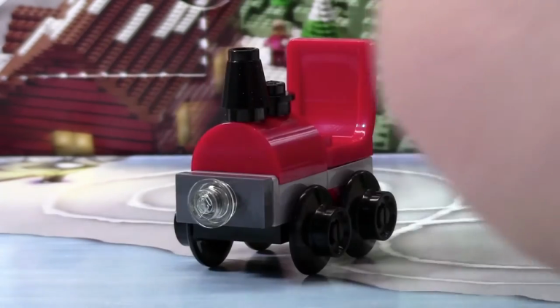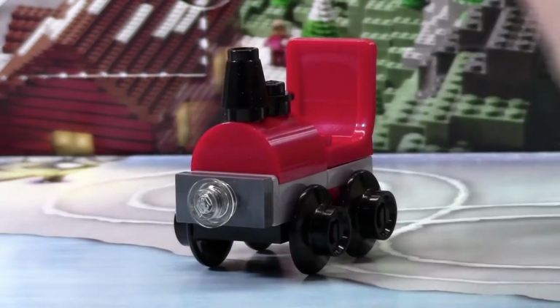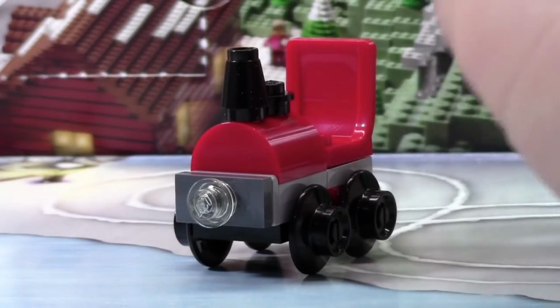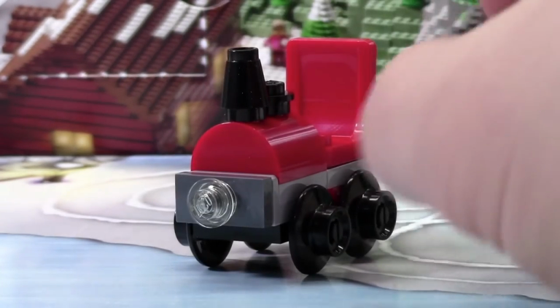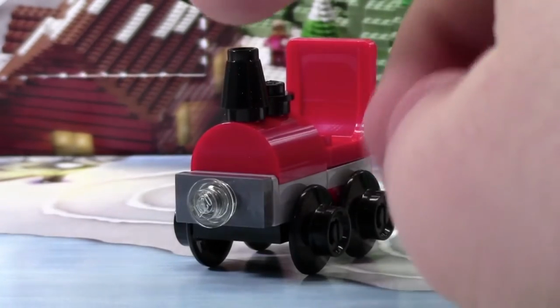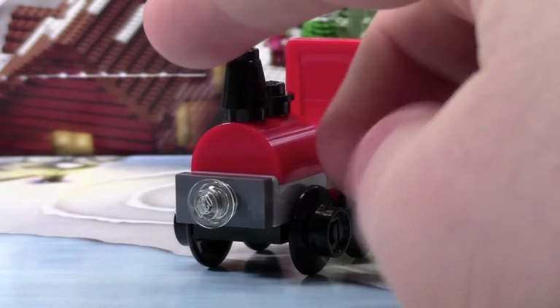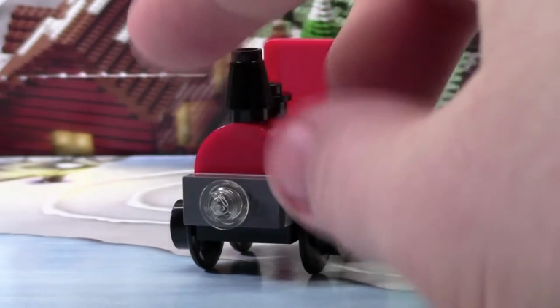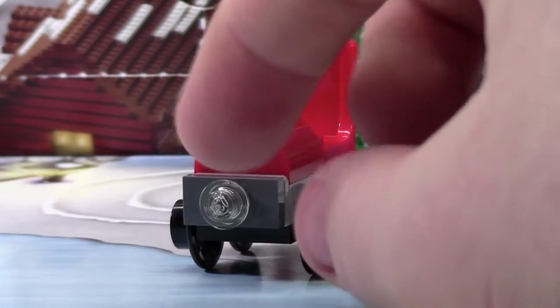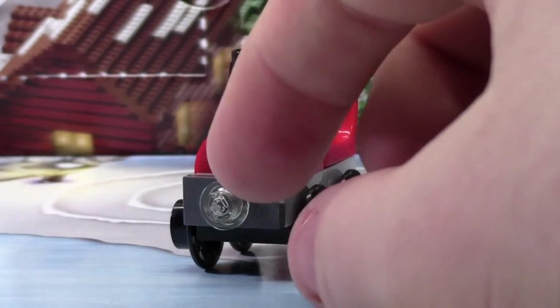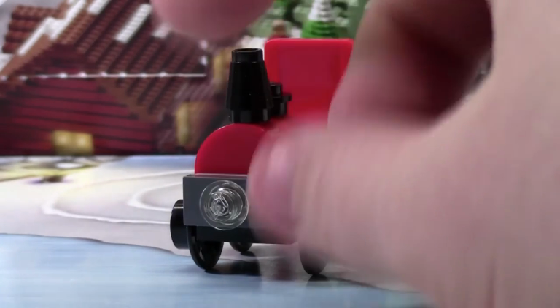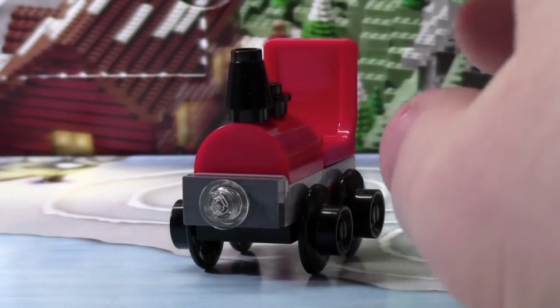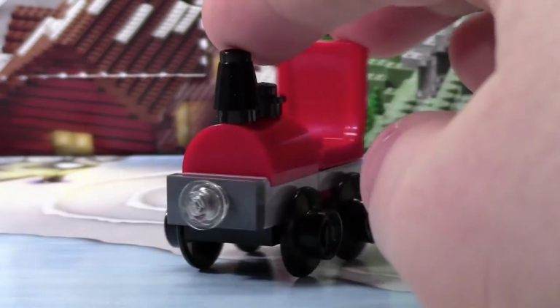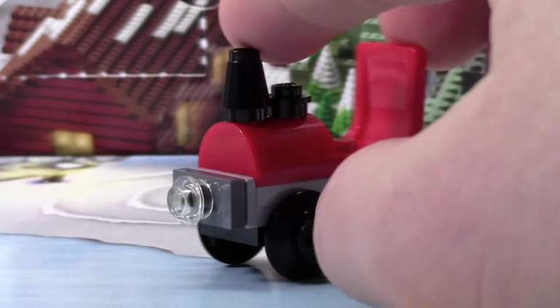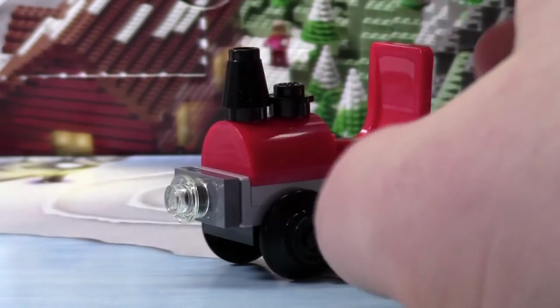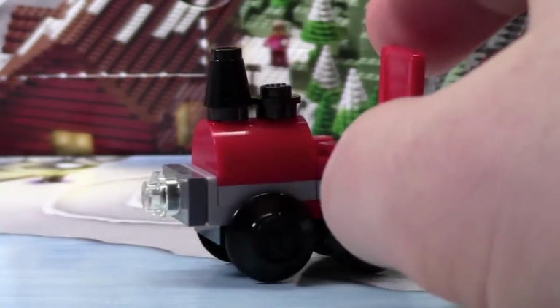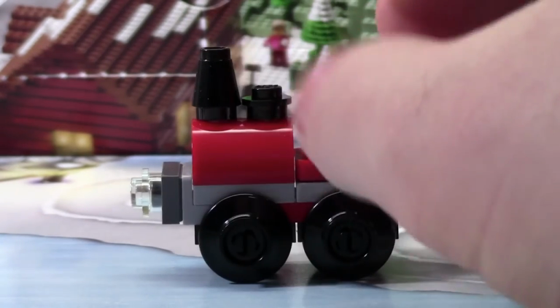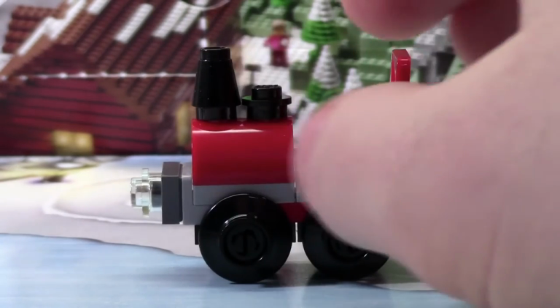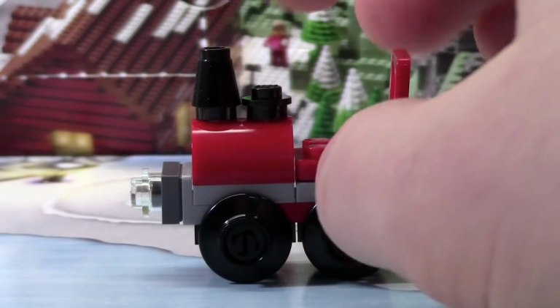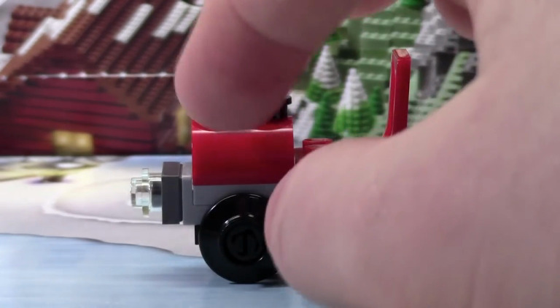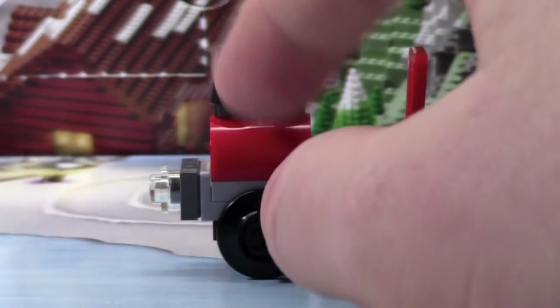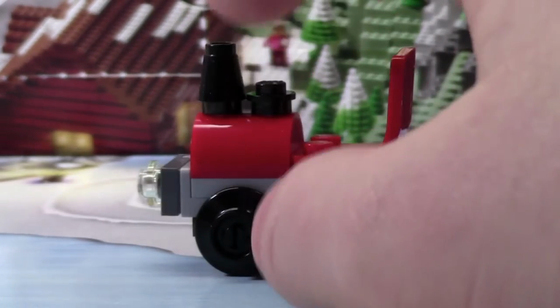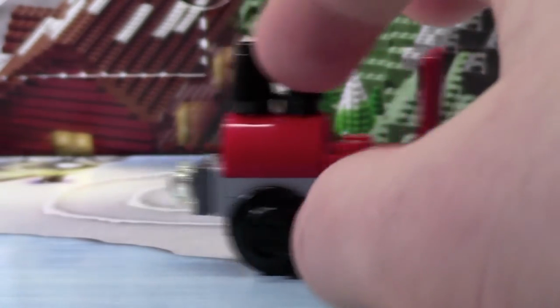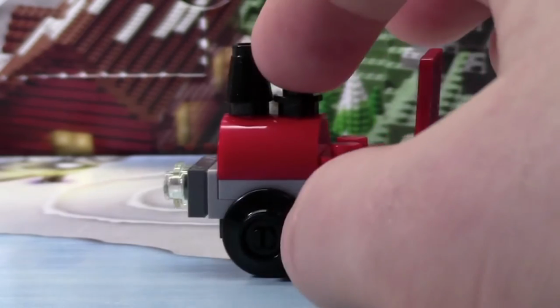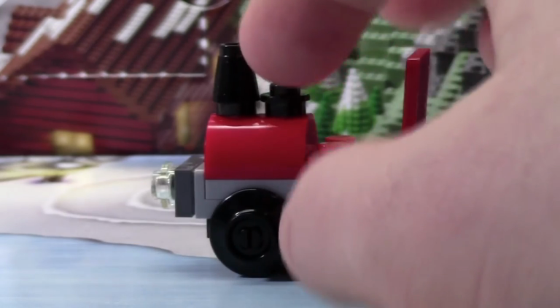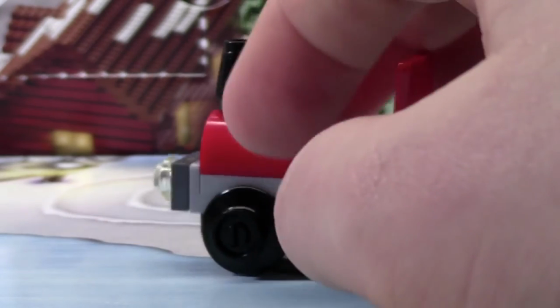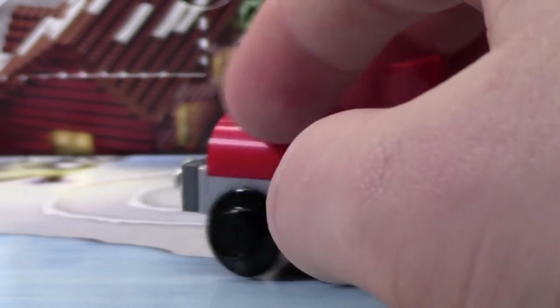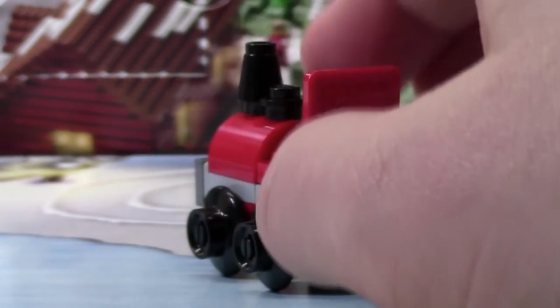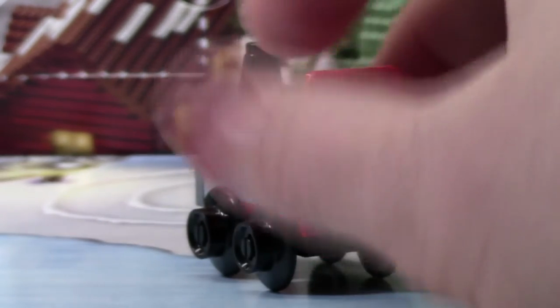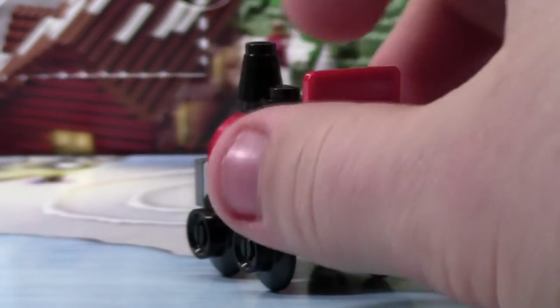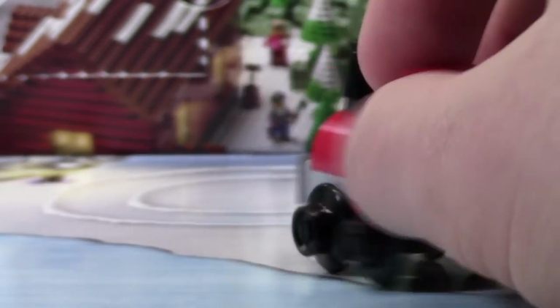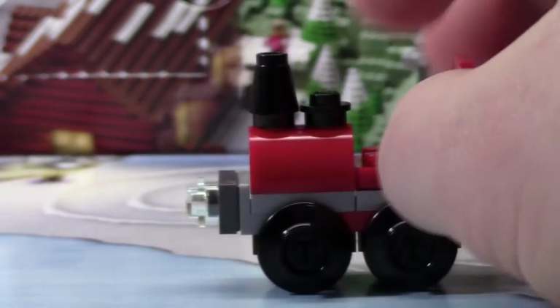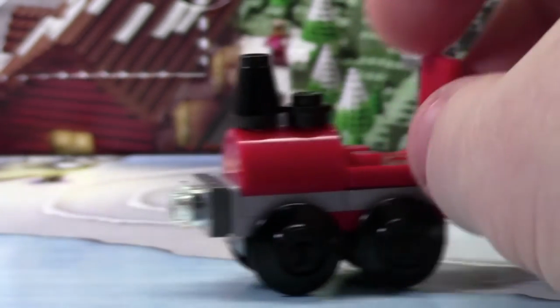At the front here, there's just this little stud and stuff like that to make it look a little bit more textured. And it looks like the old locomotives with the rounded top here with the steam stacks.